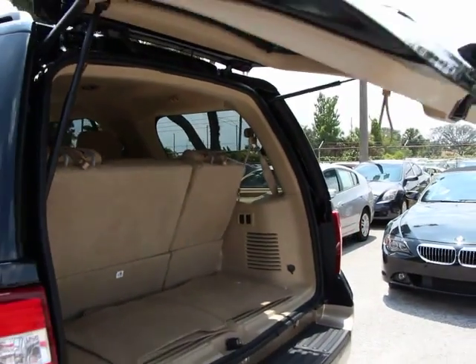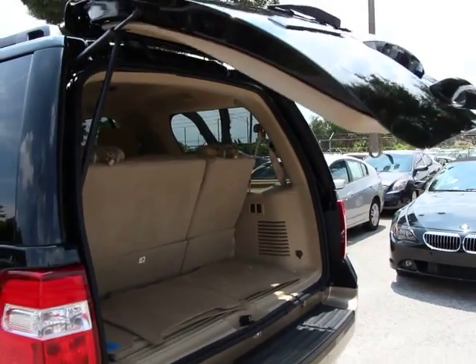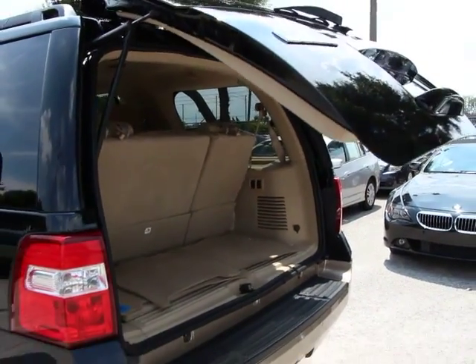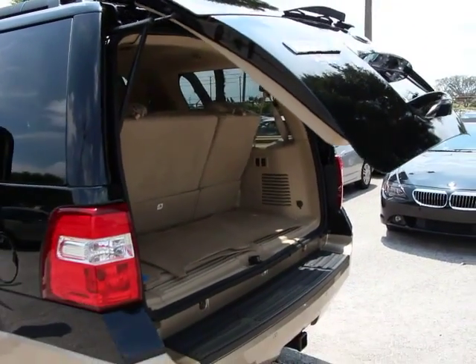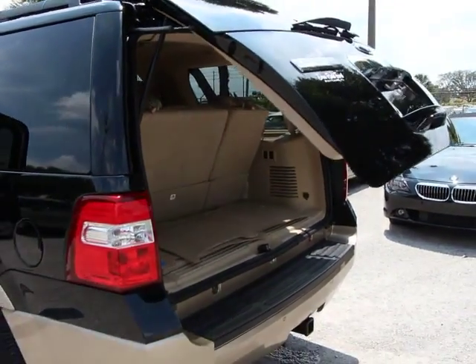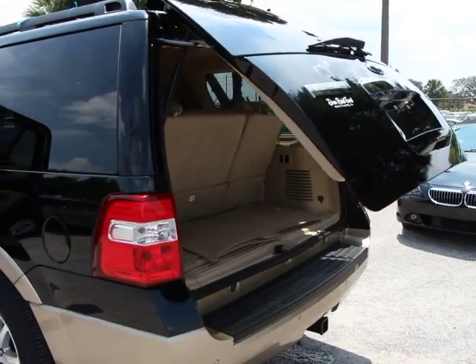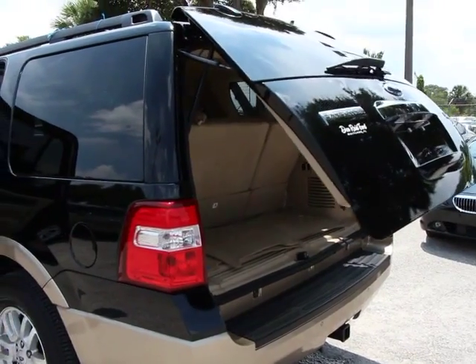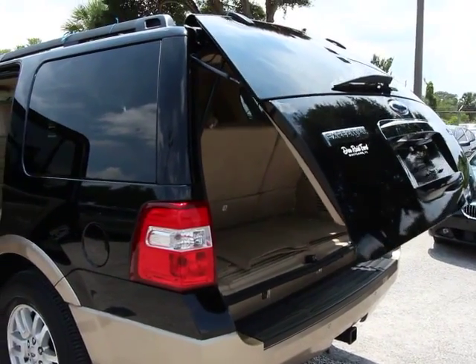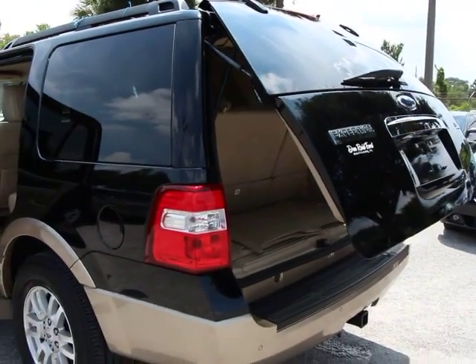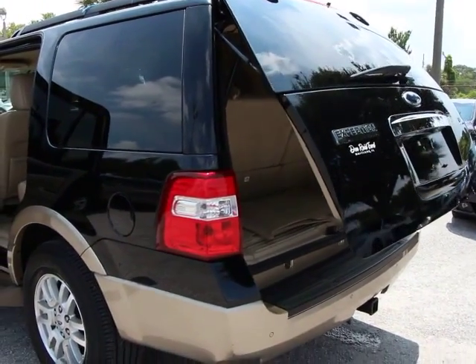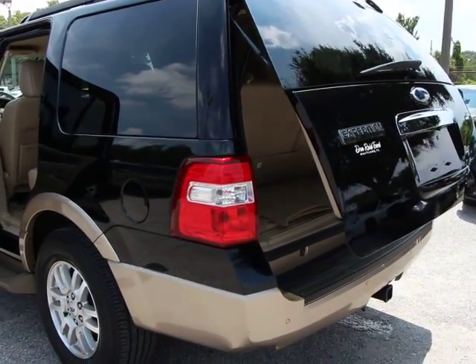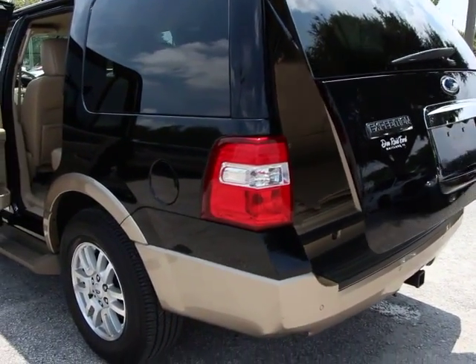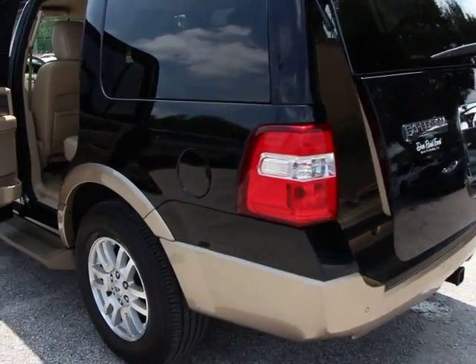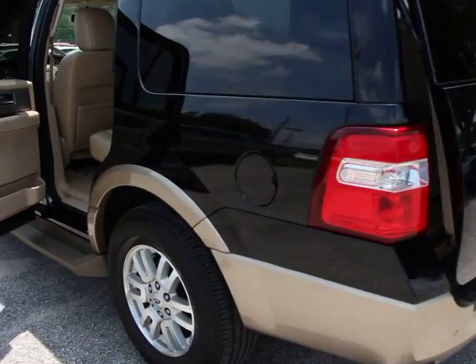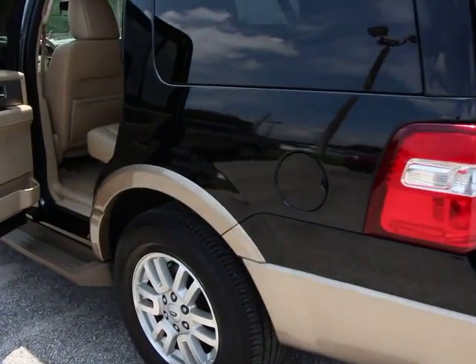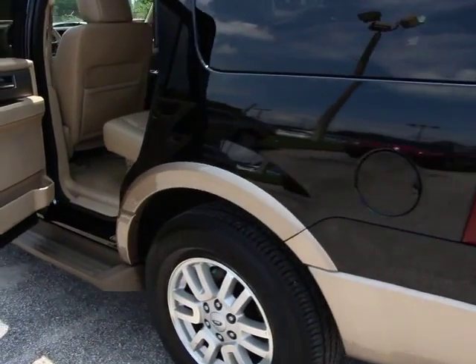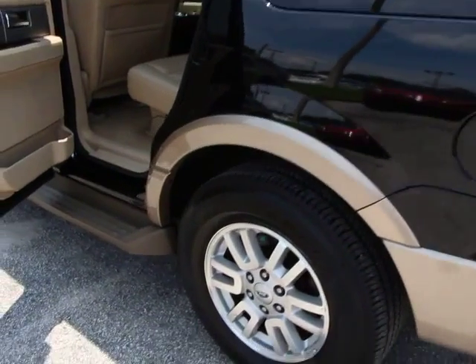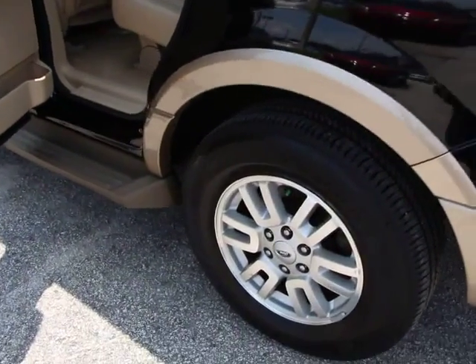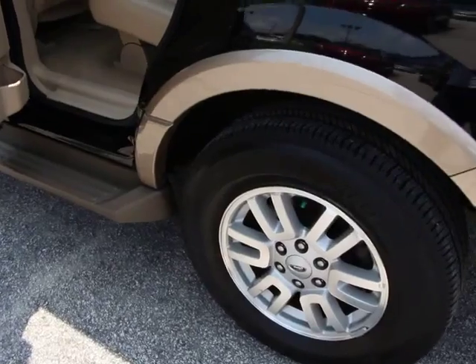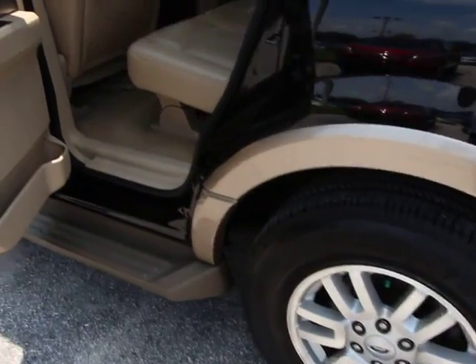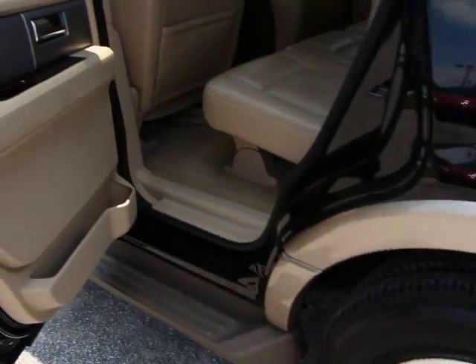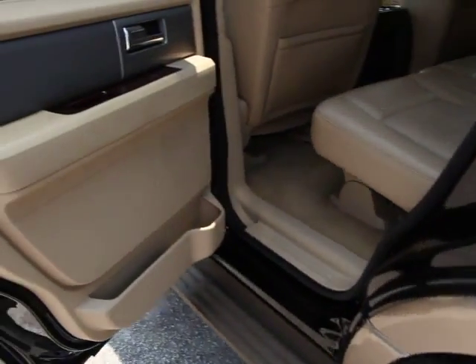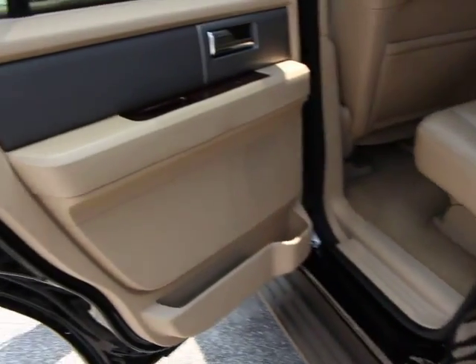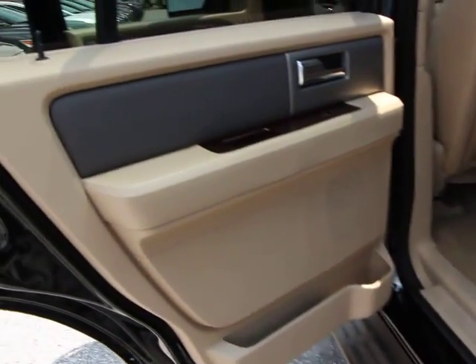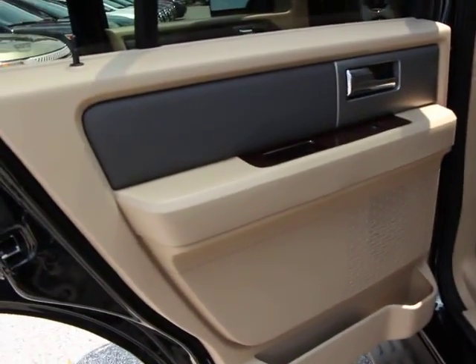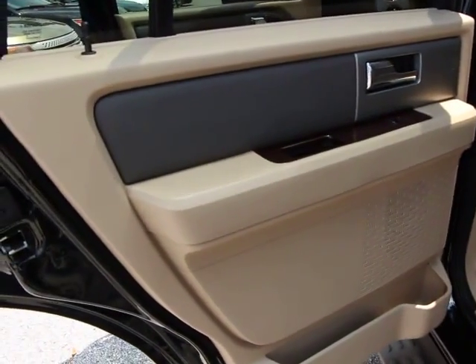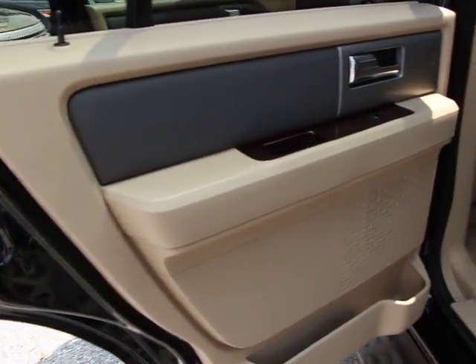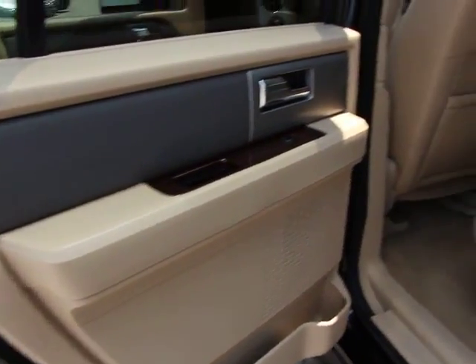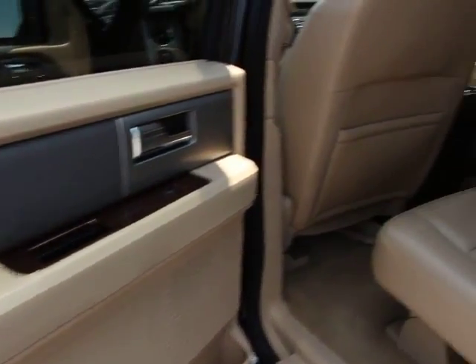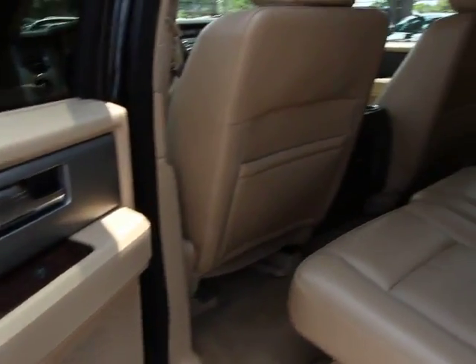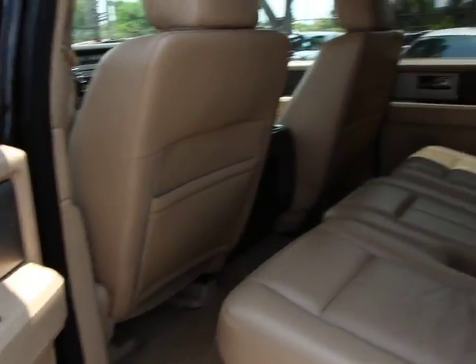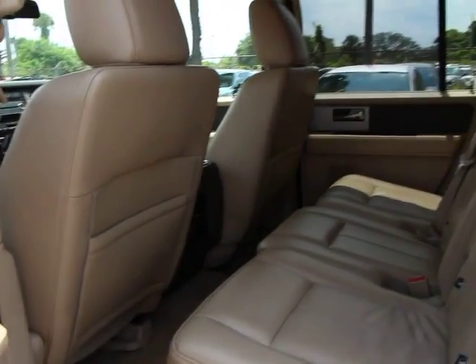Security system, compass, CD player, electronic stability control, power windows, rear window defroster, fog lights, trip computer, panic alarm, tachometer, remote keyless entry.